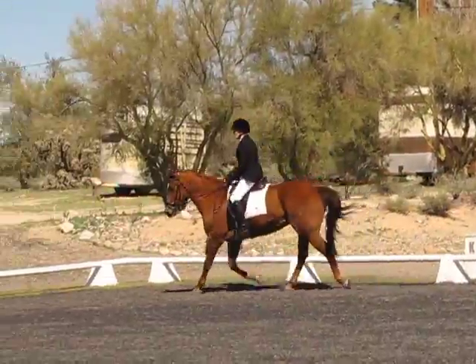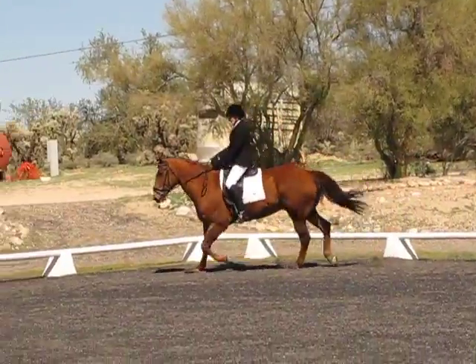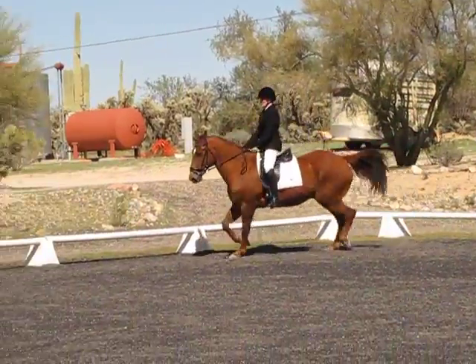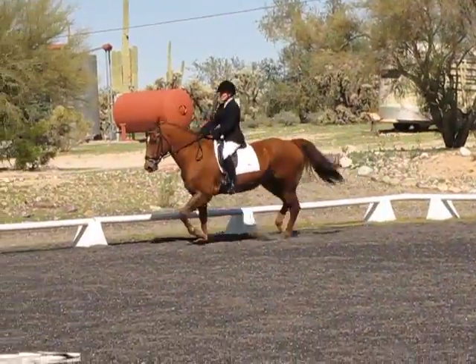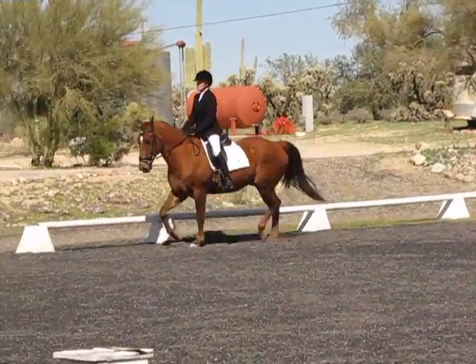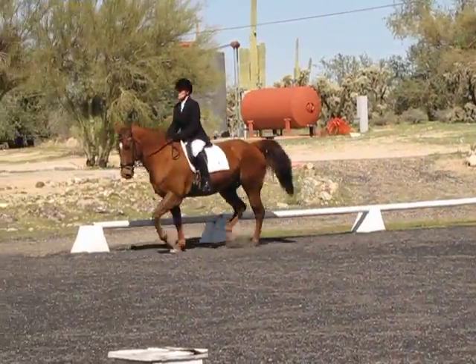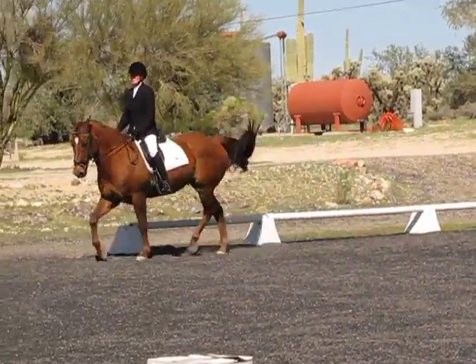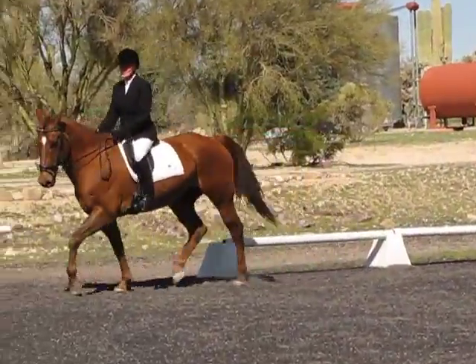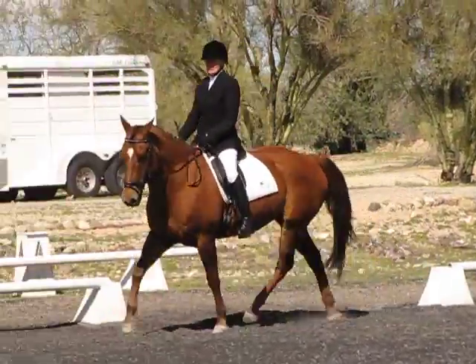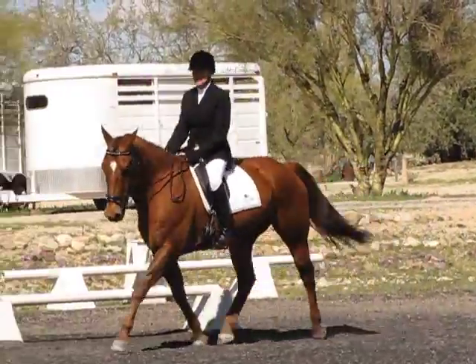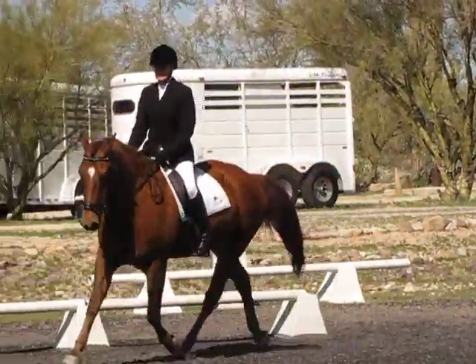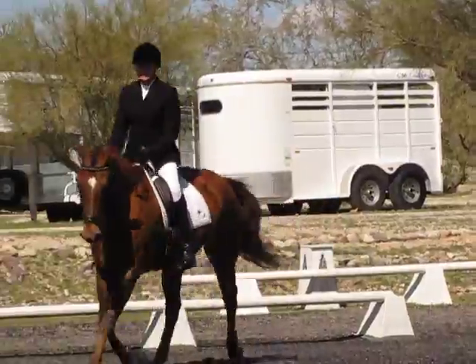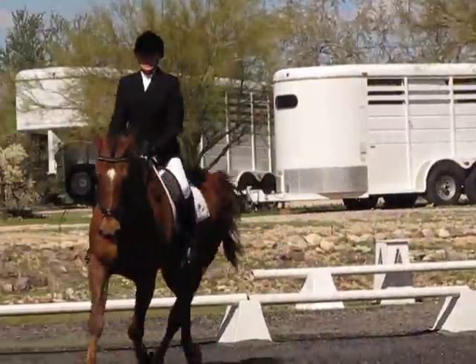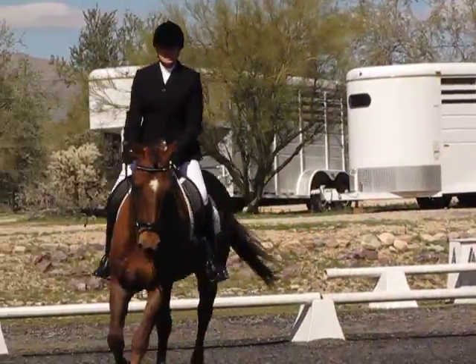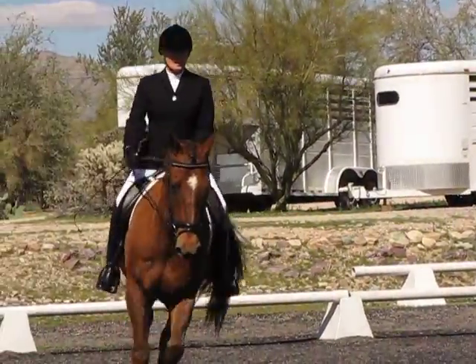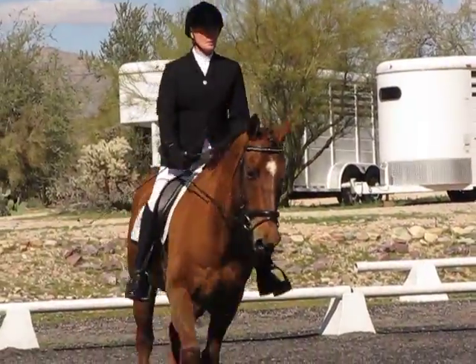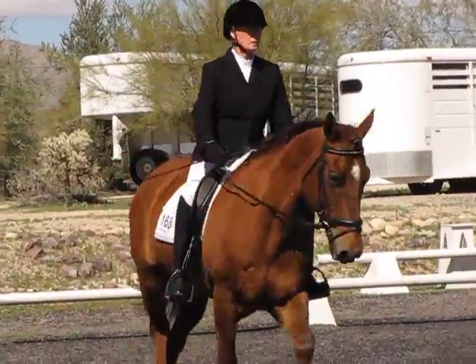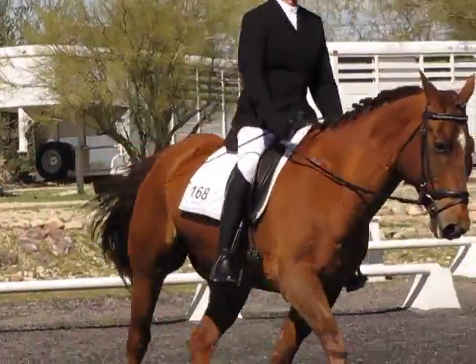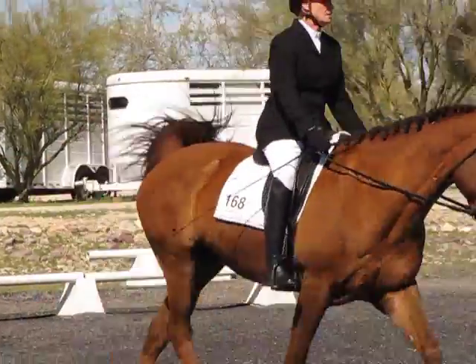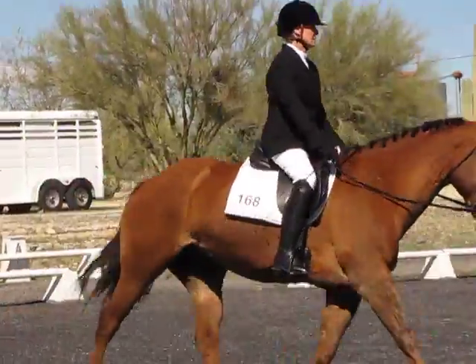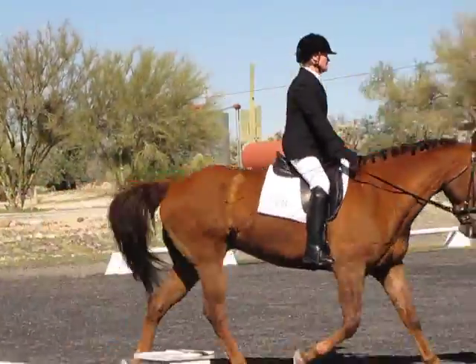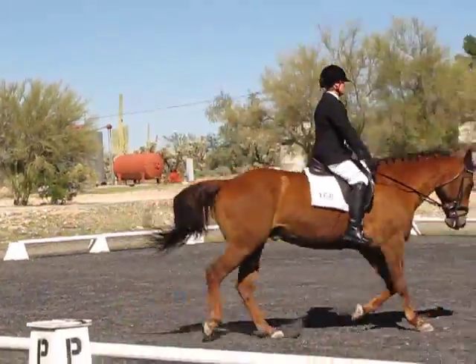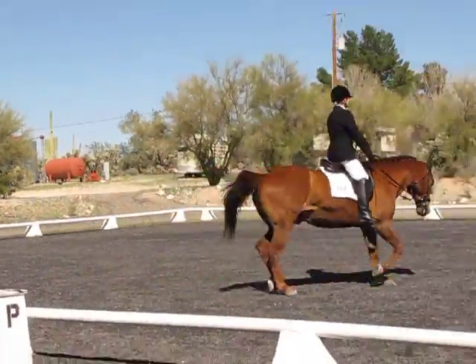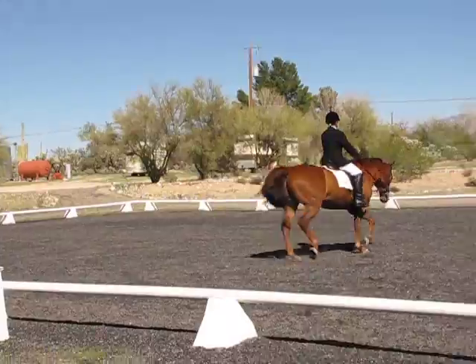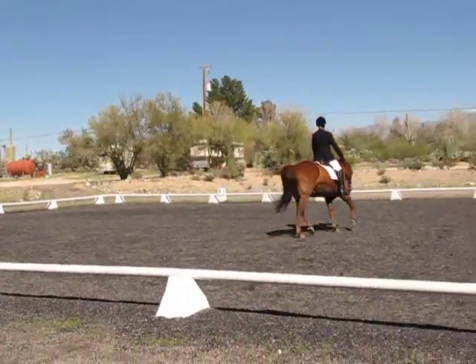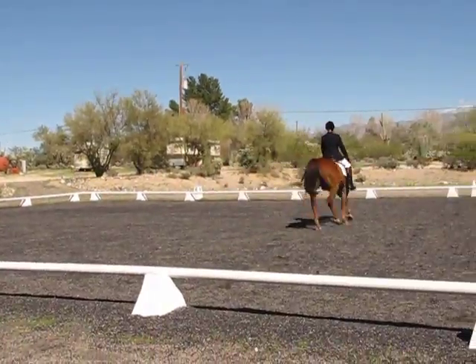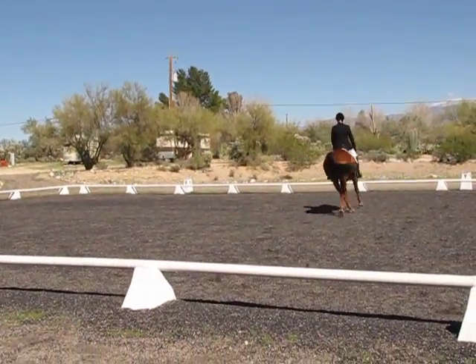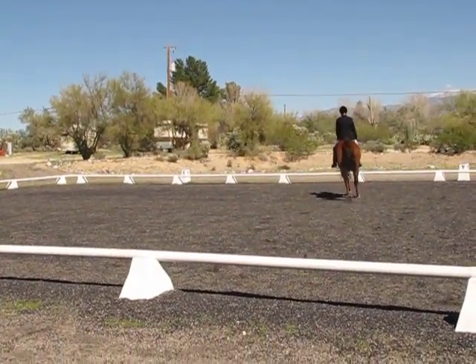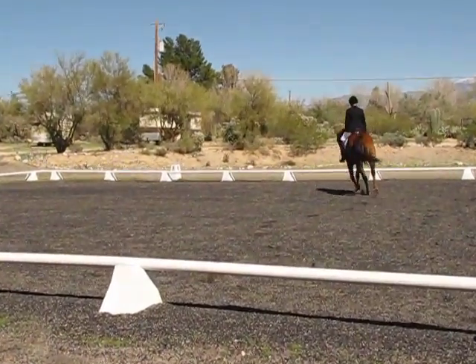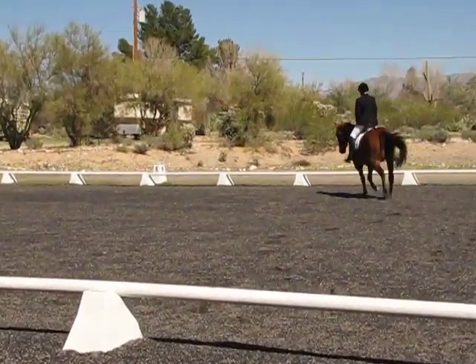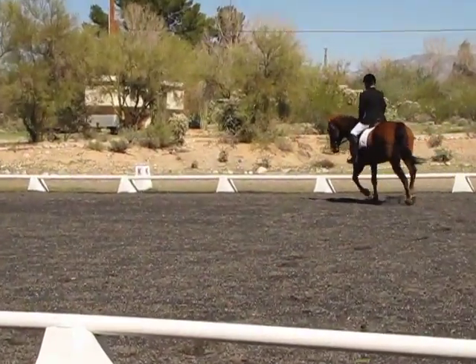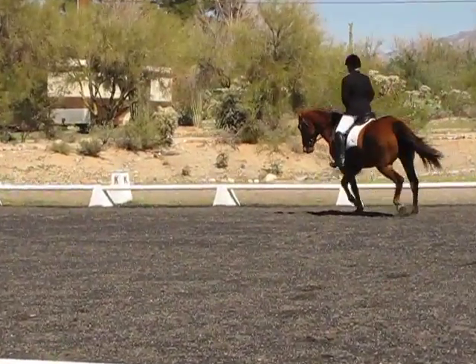Pulling the horse. Straight forward and downward. Before A, shorten the reins. A, working track.